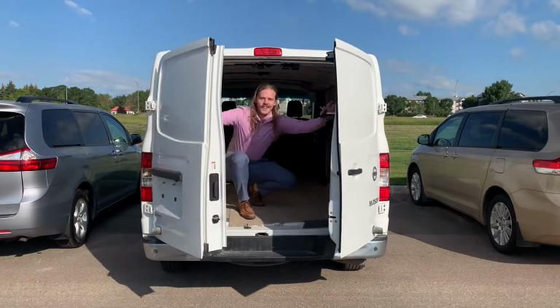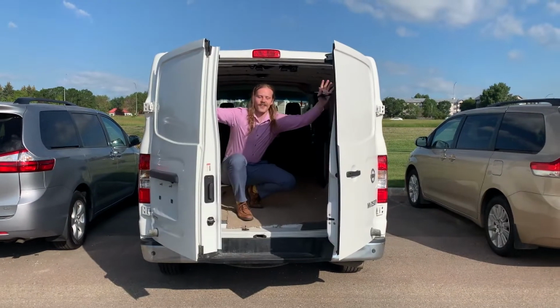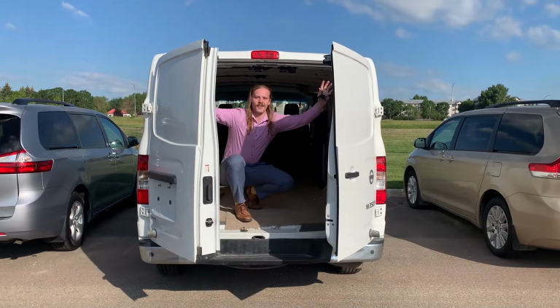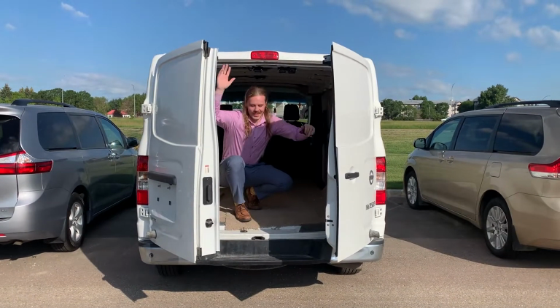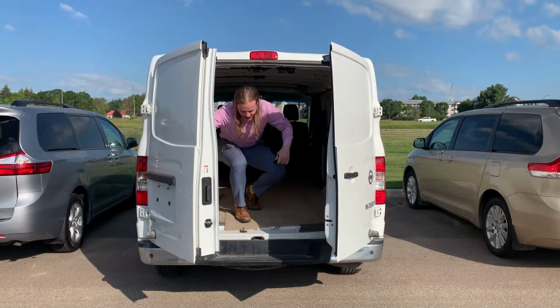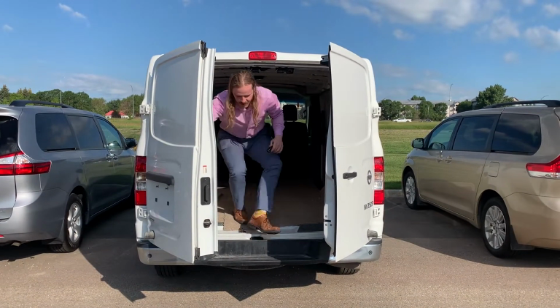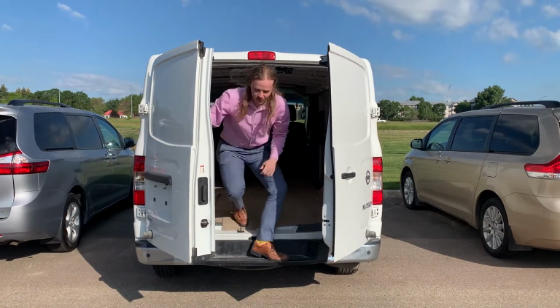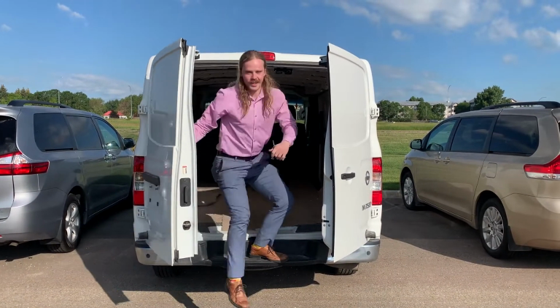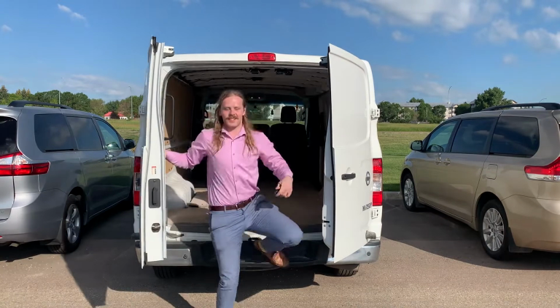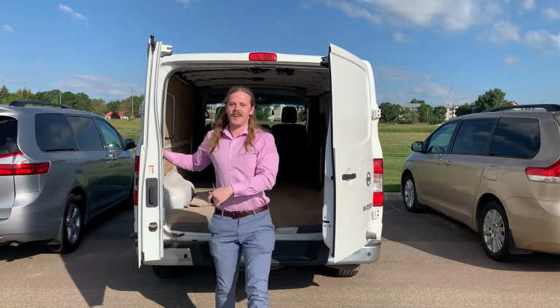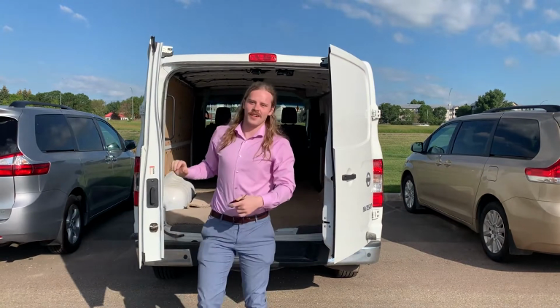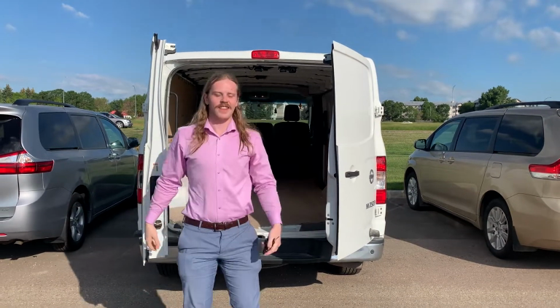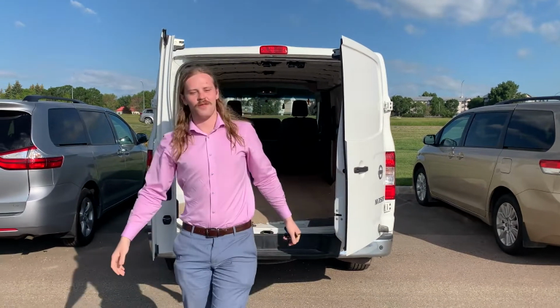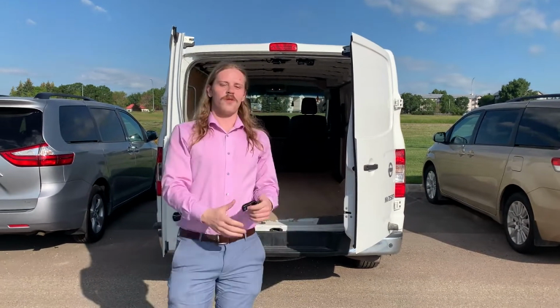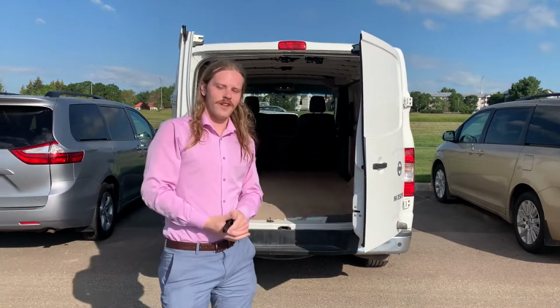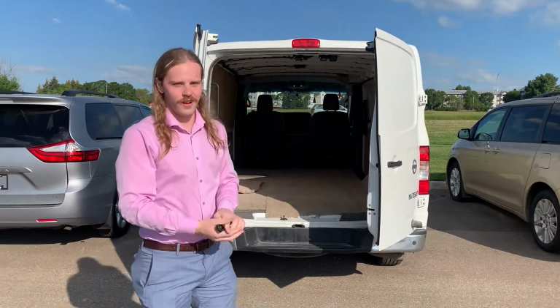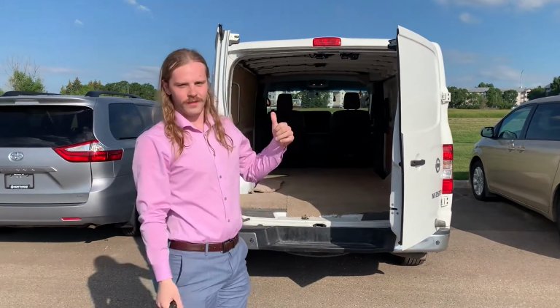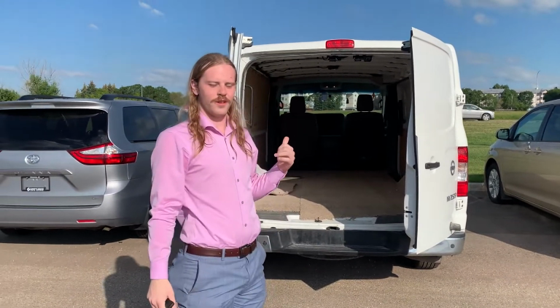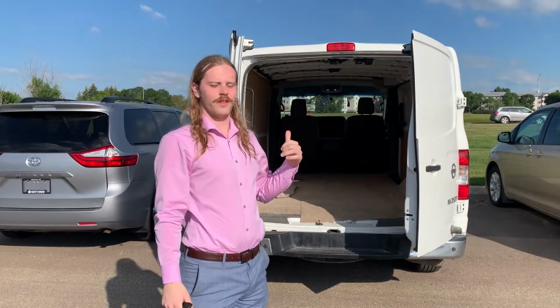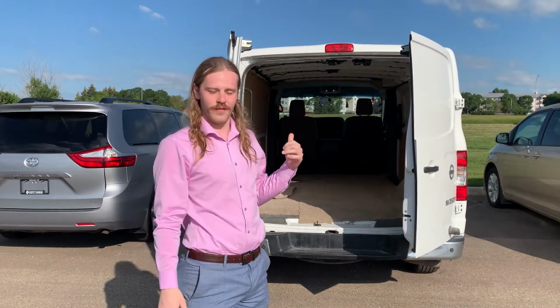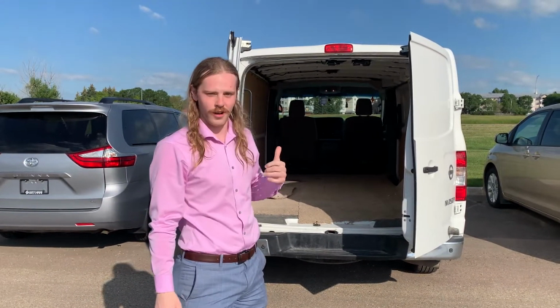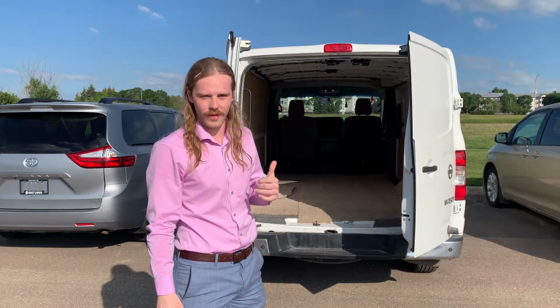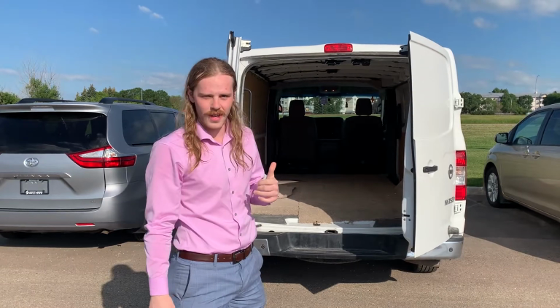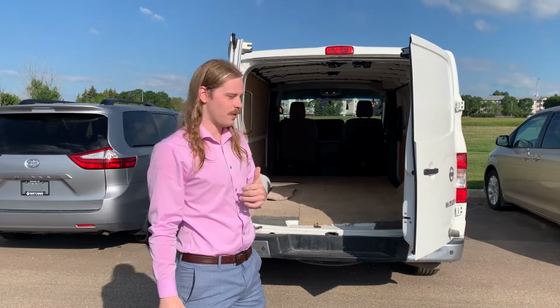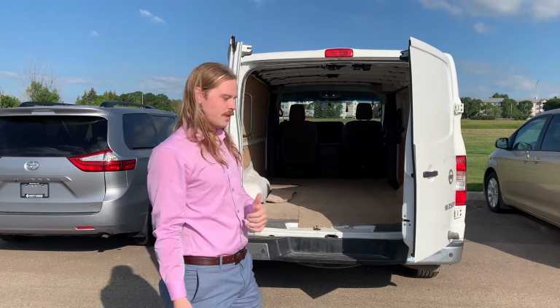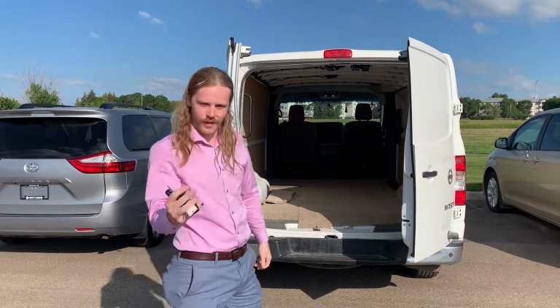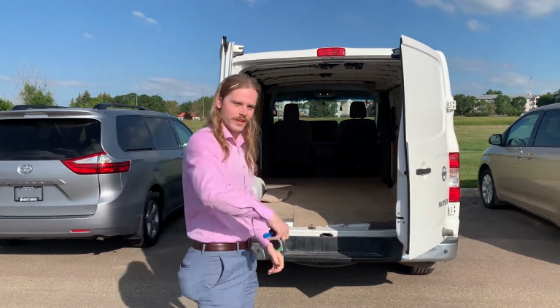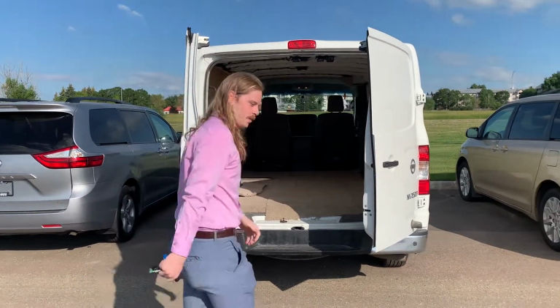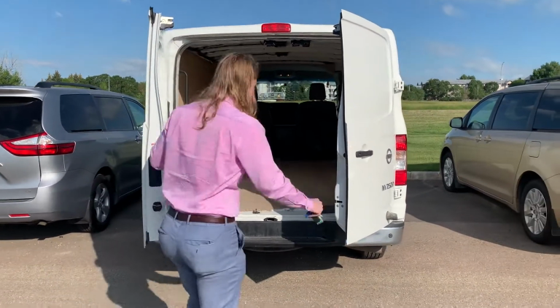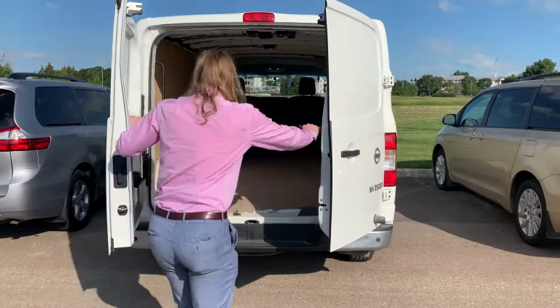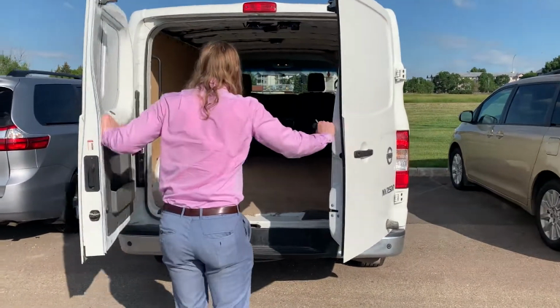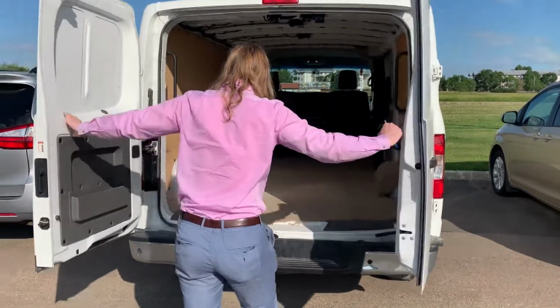Hello! Hey, Kim, it's Jay over at Northside Nissan. I wanted to say thank you for inquiring on our NV2500 cargo van. So if you want to just follow me inside, we'll take a look at all the space in here.